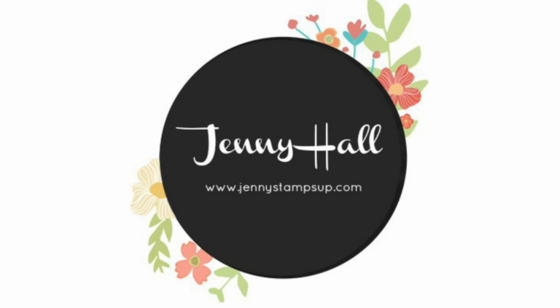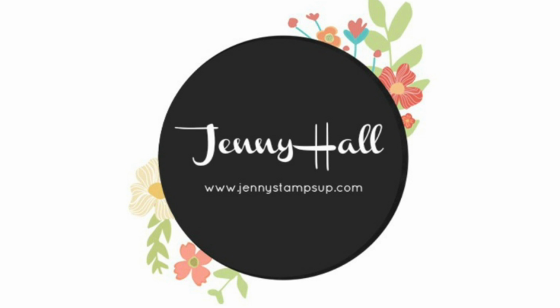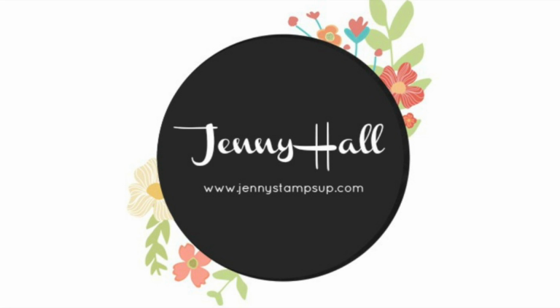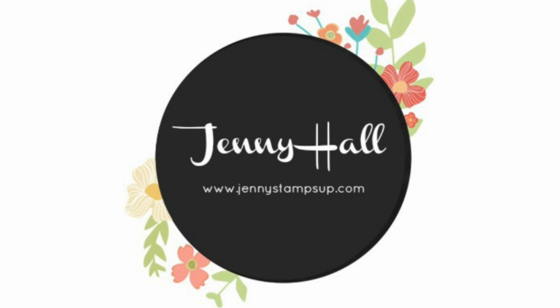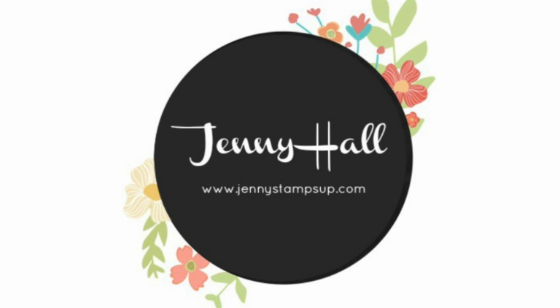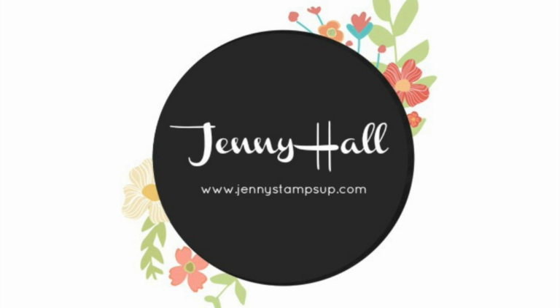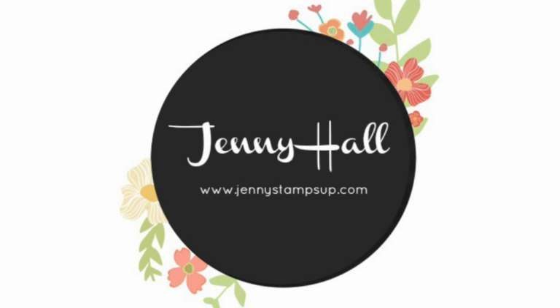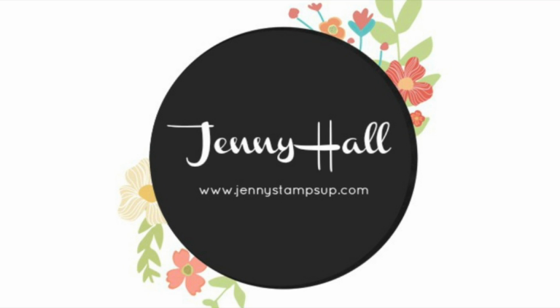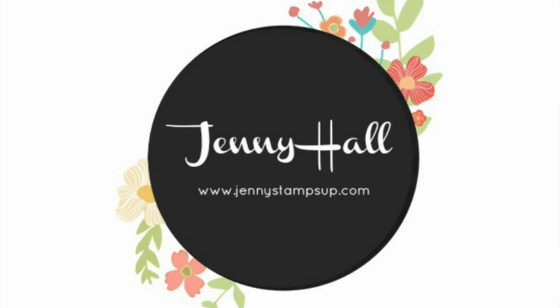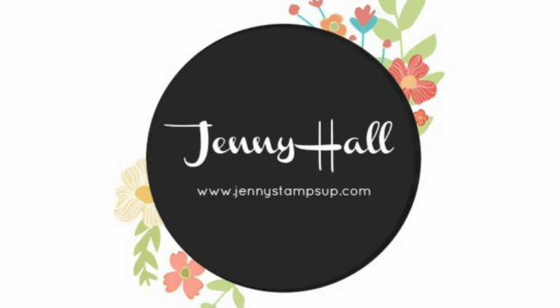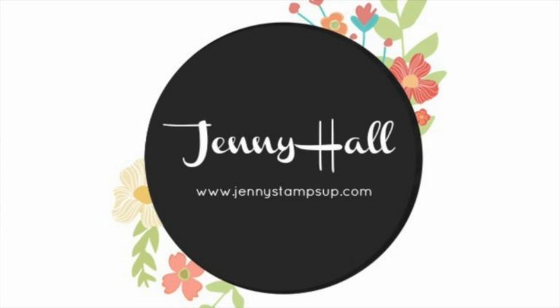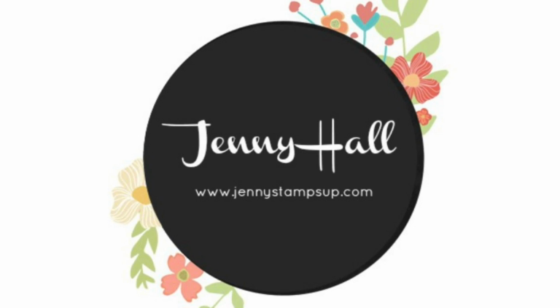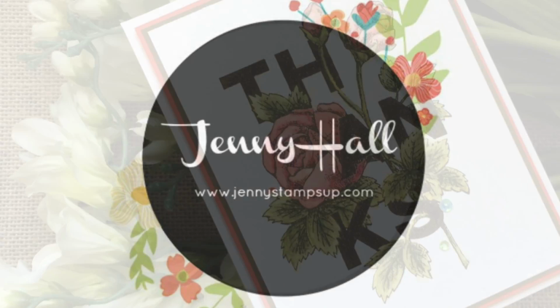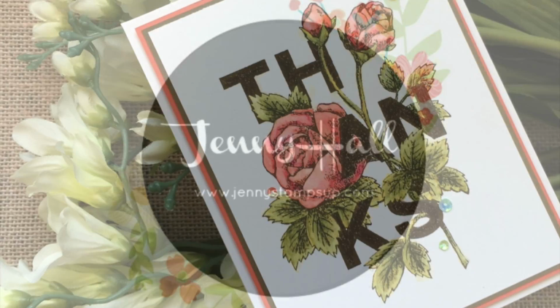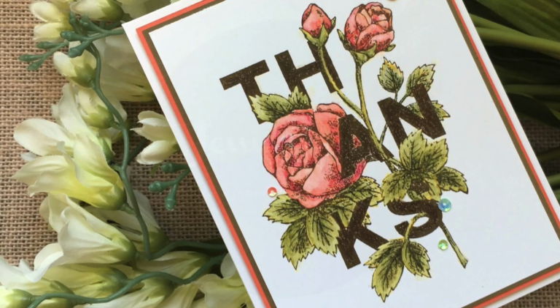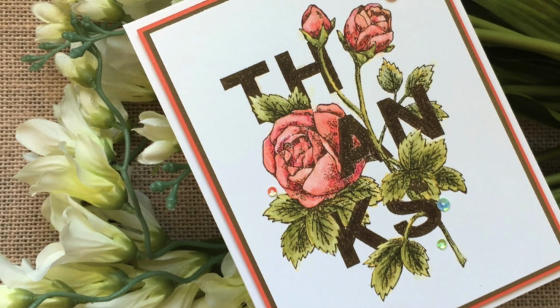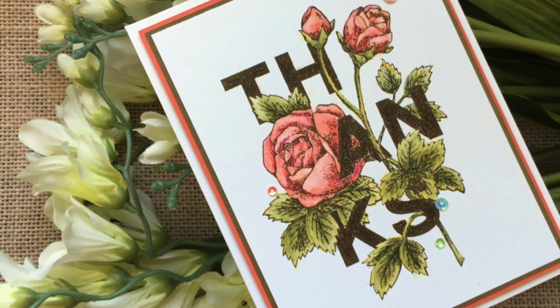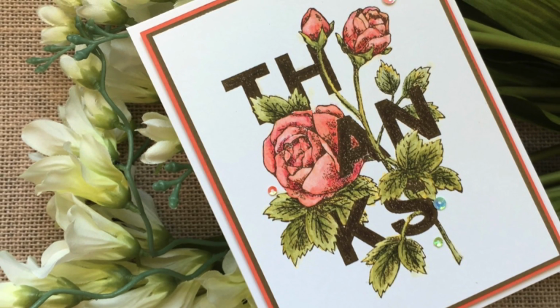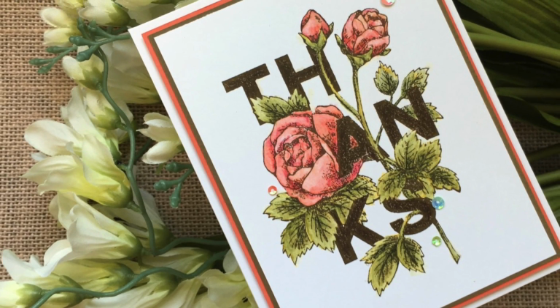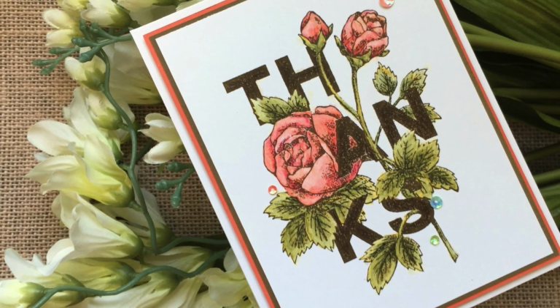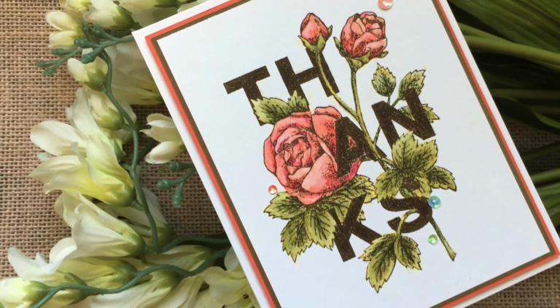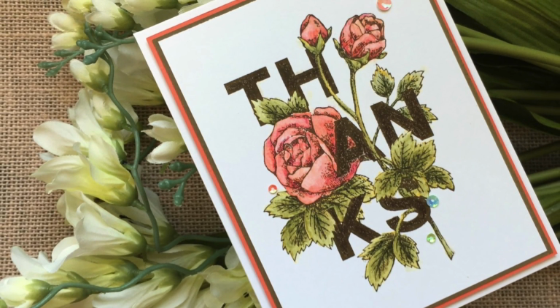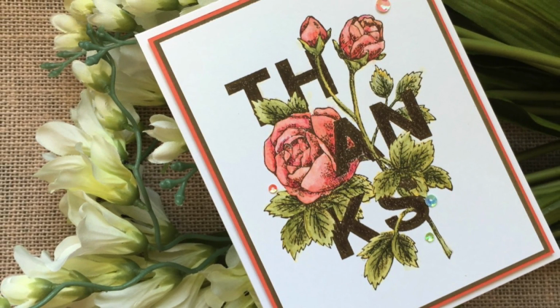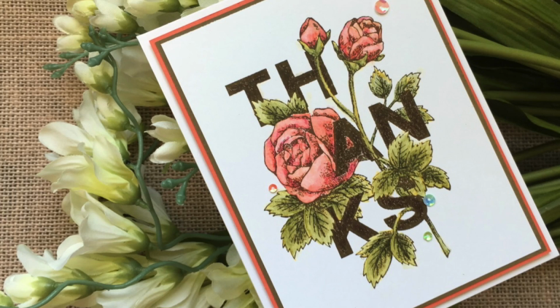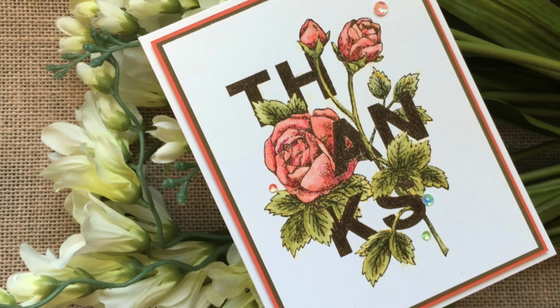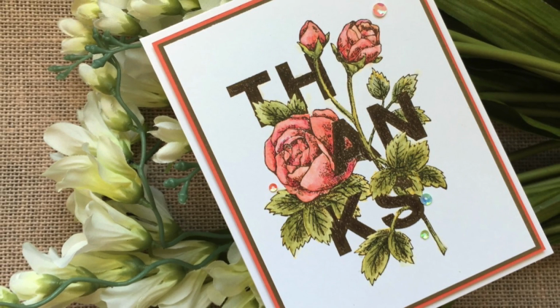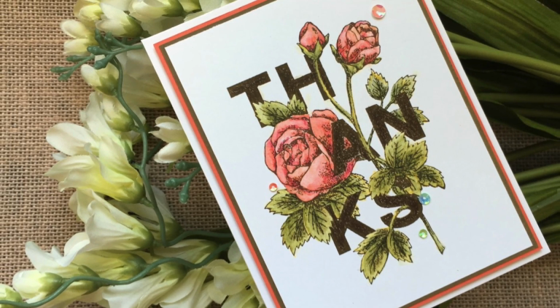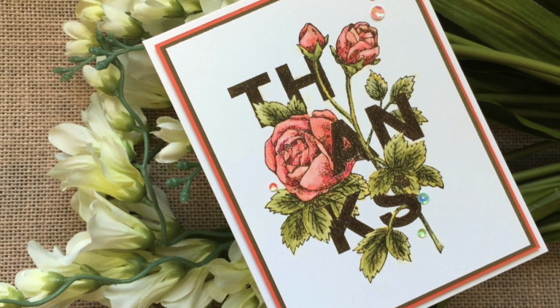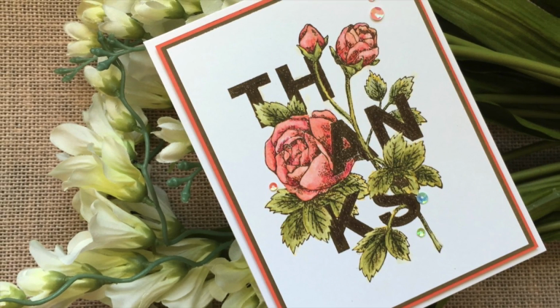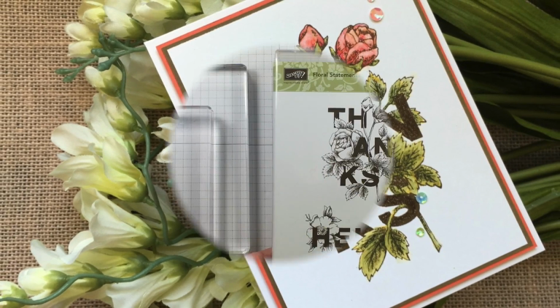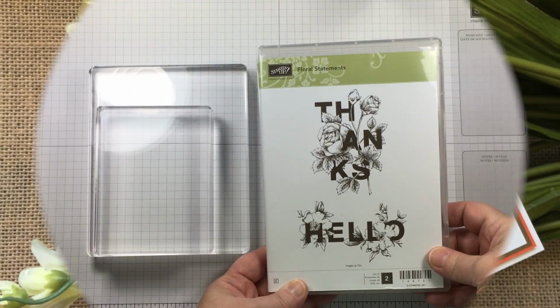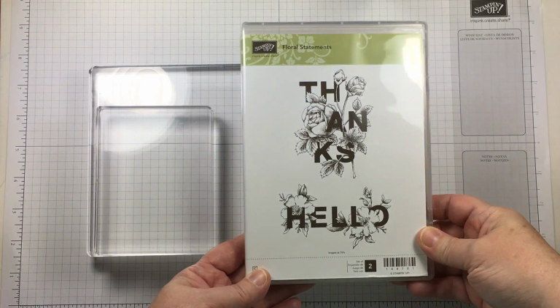Hello and welcome to my YouTube channel and blog. I'm Jenny Hall. Thanks so much for joining me for another card making tutorial. Today I have a card to share with you — it was really easy to create.